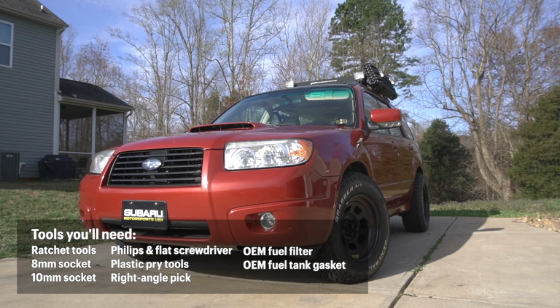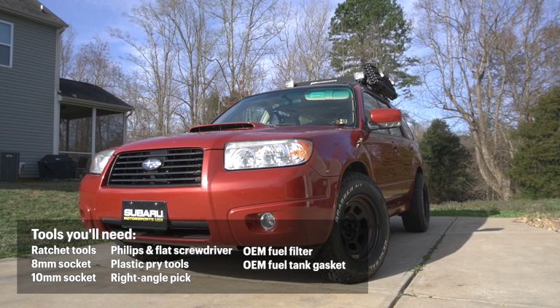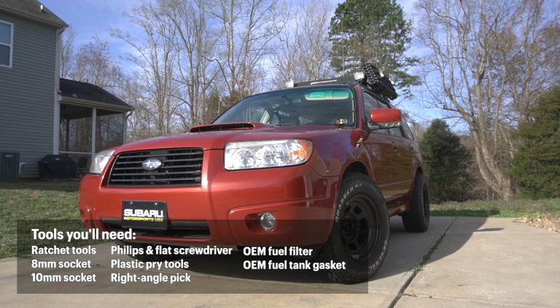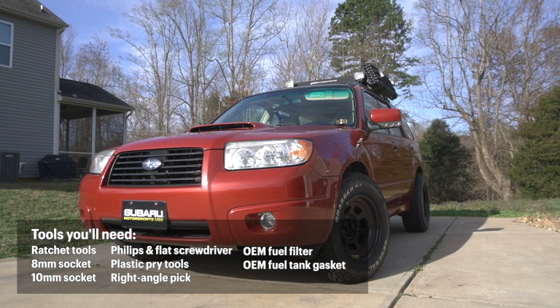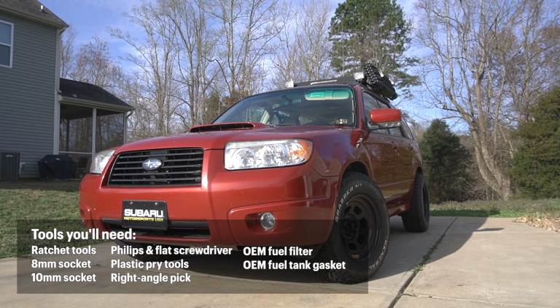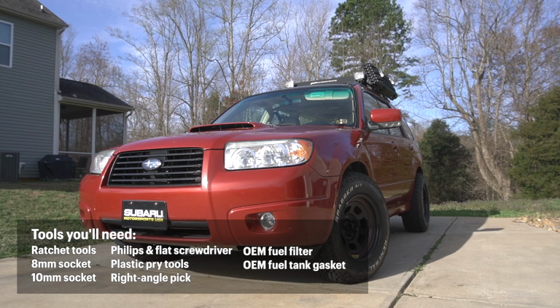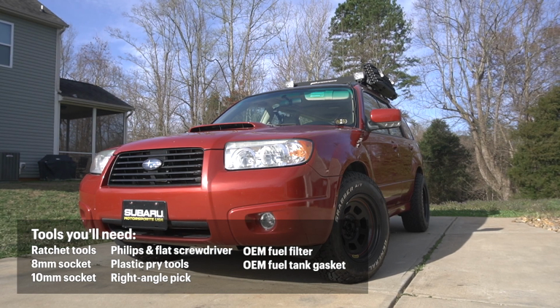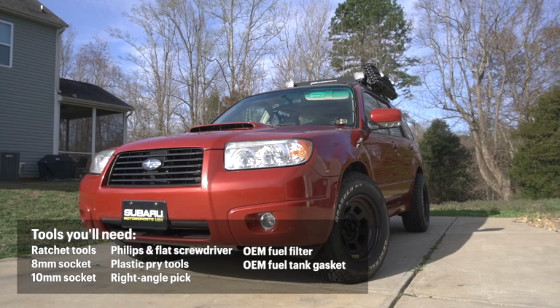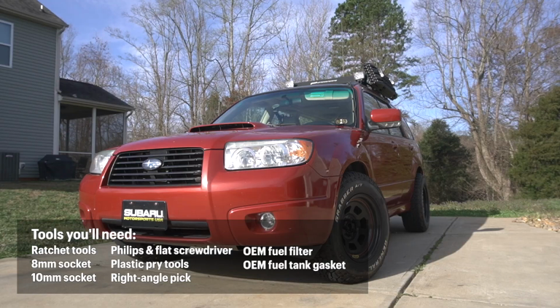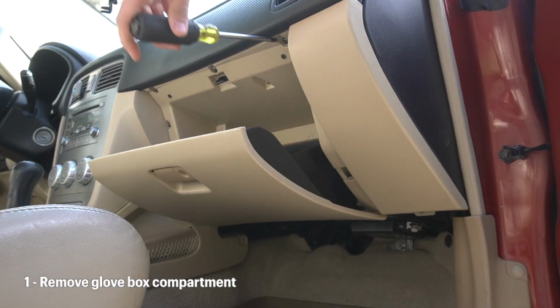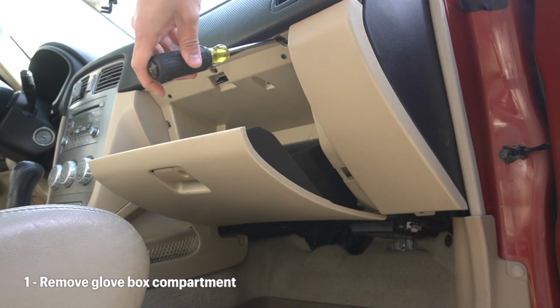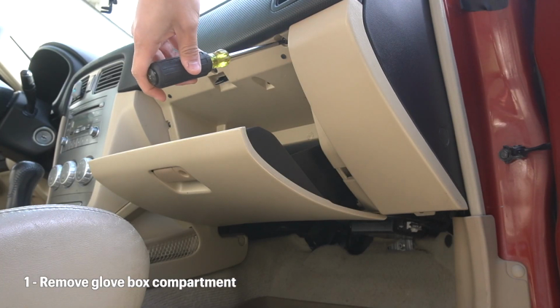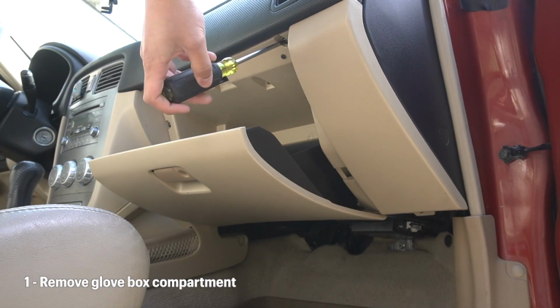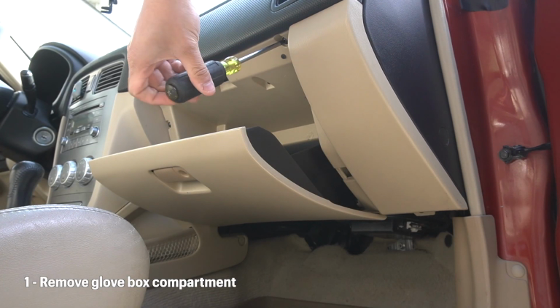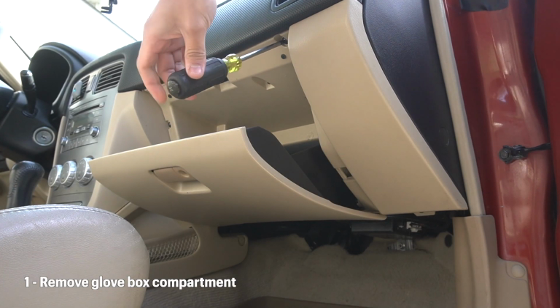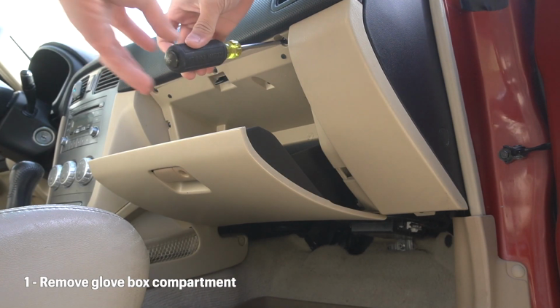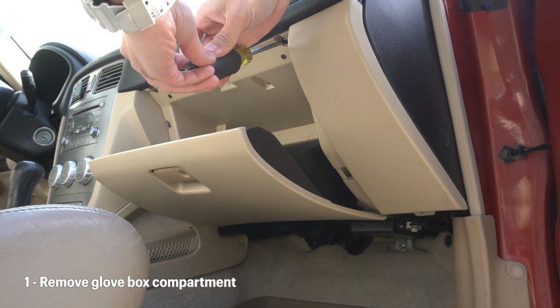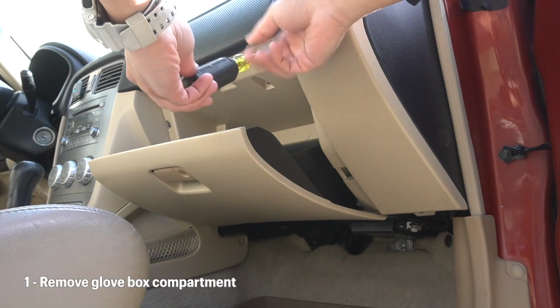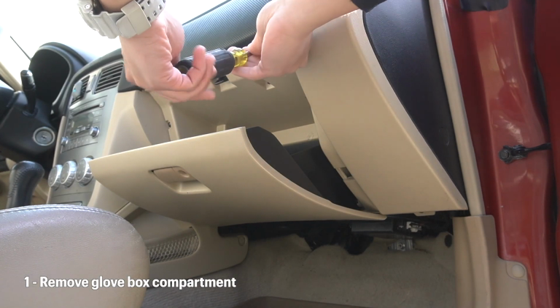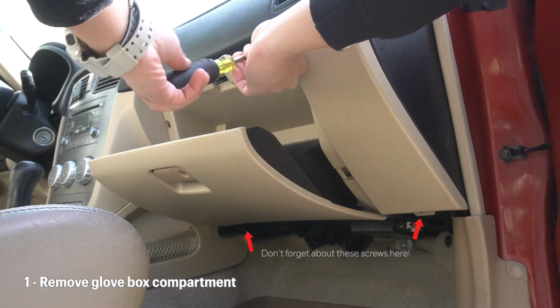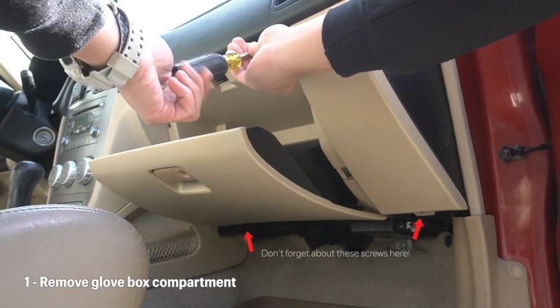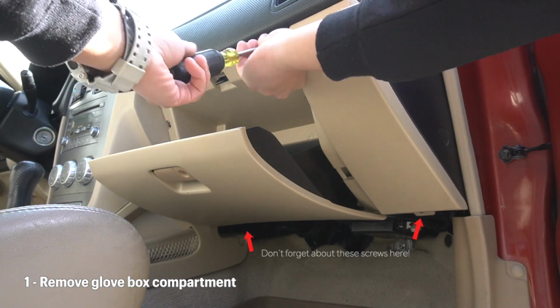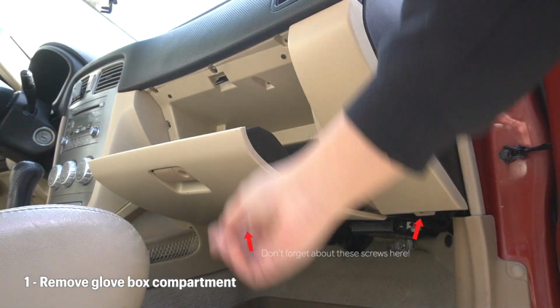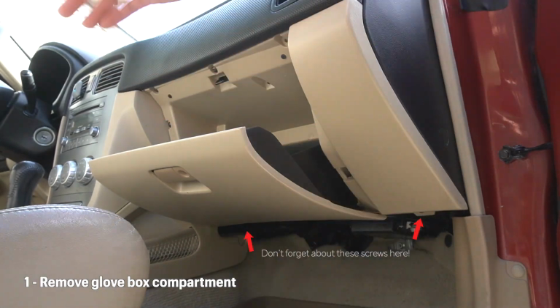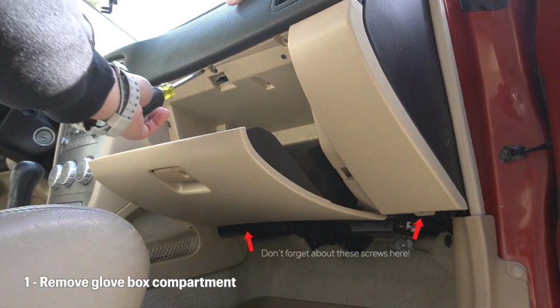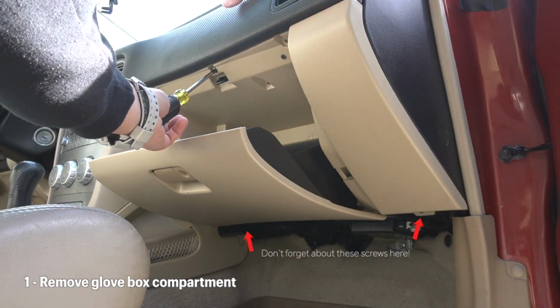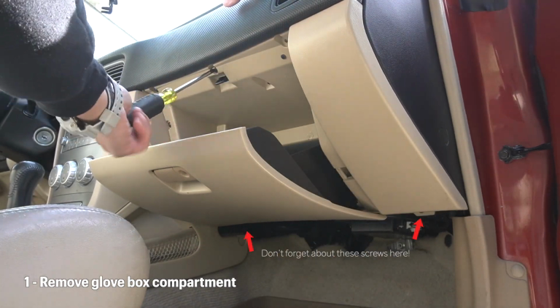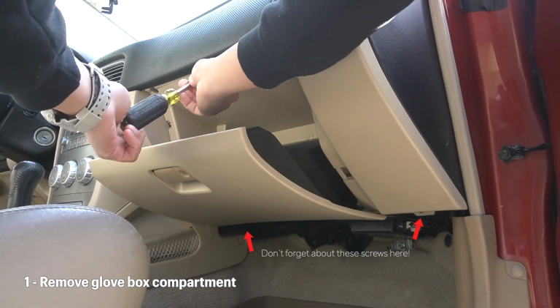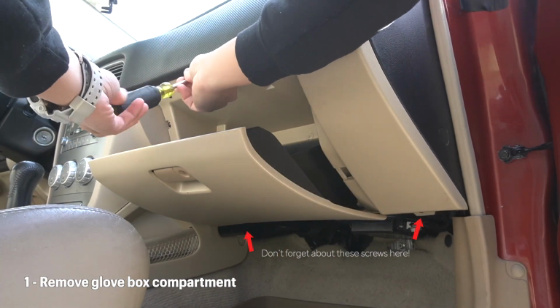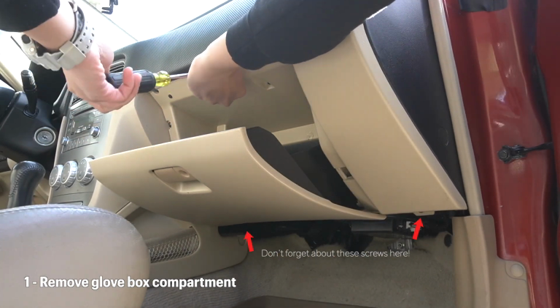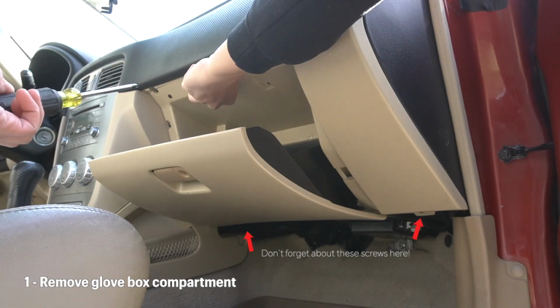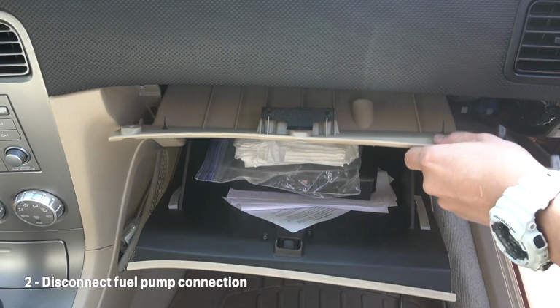Before we begin, take a look at the screen to see what you'll need for this job. The first step in this process will be to remove power to the fuel pump. To do this, you'll need to remove the glove box compartment — just remove the screws here and it should pop right out.